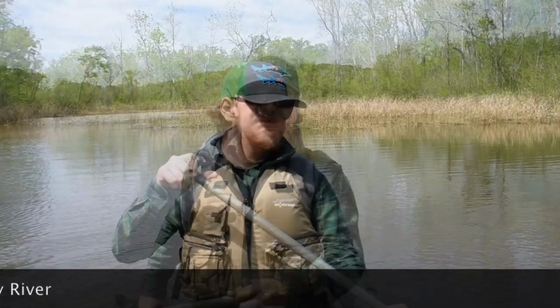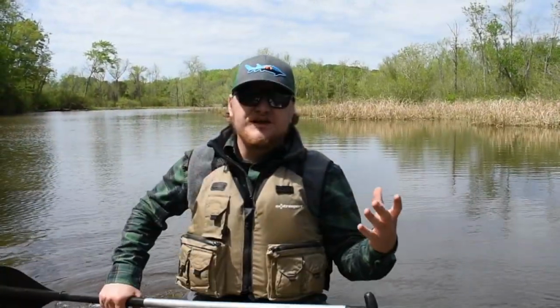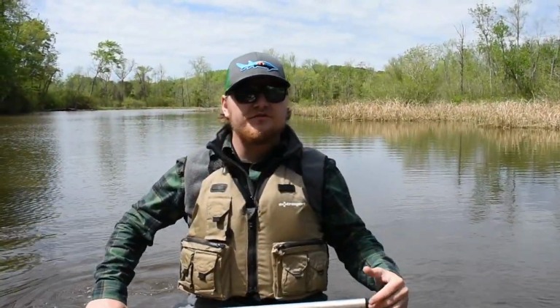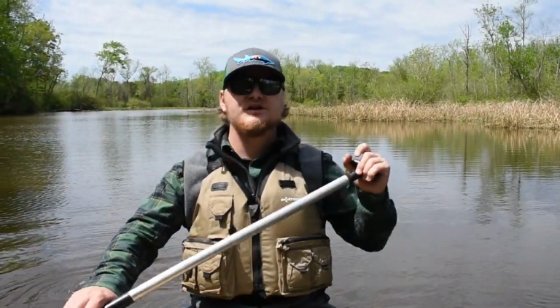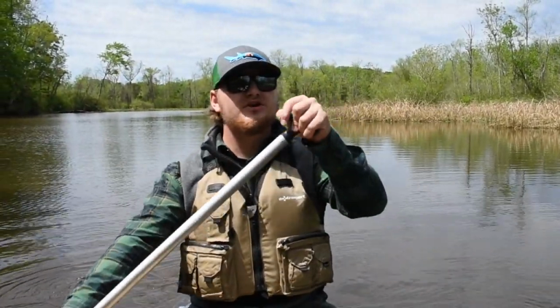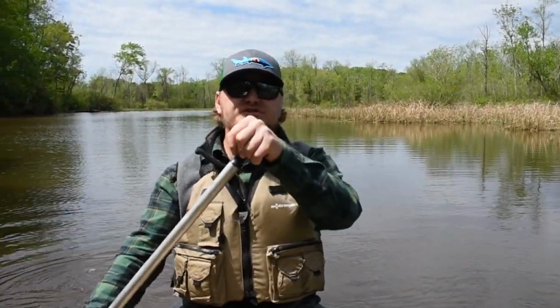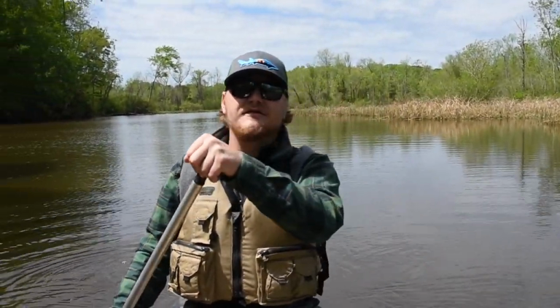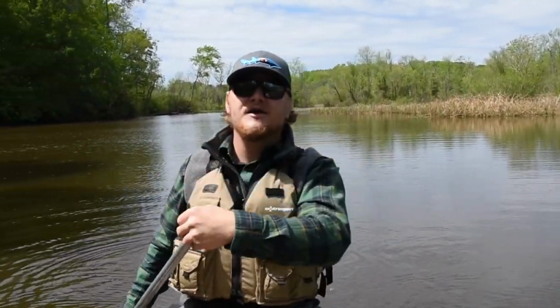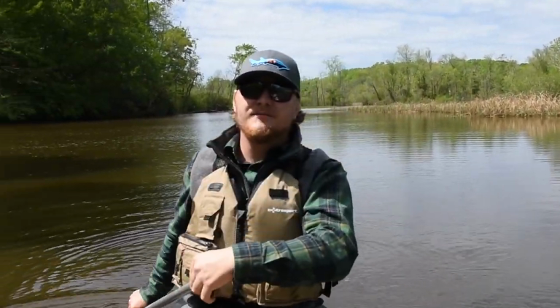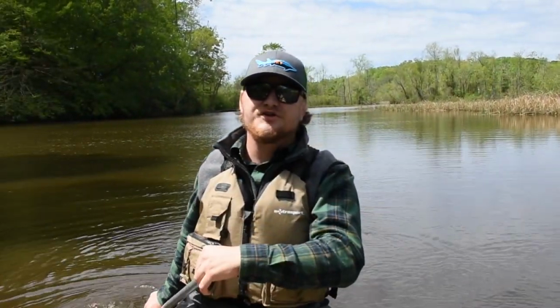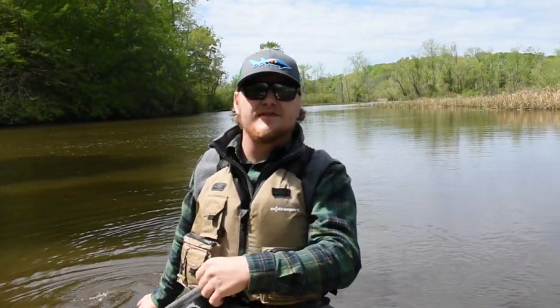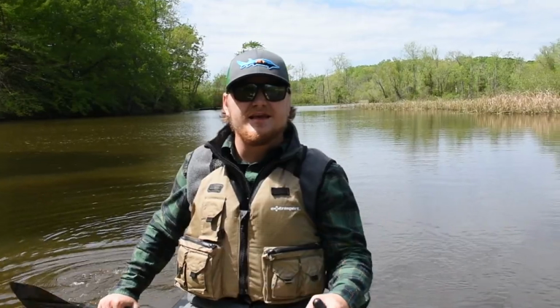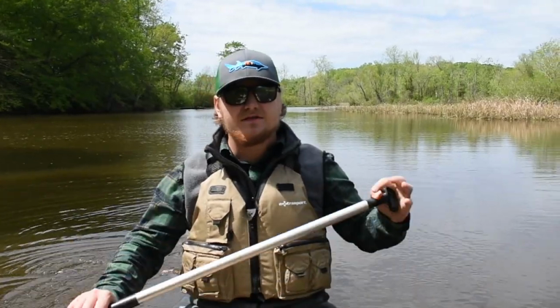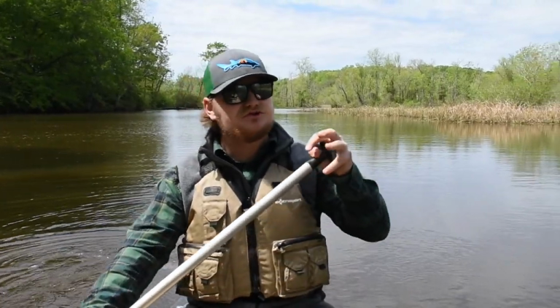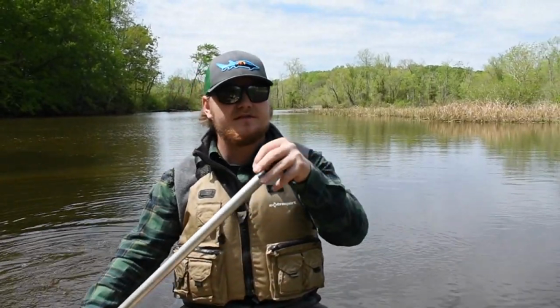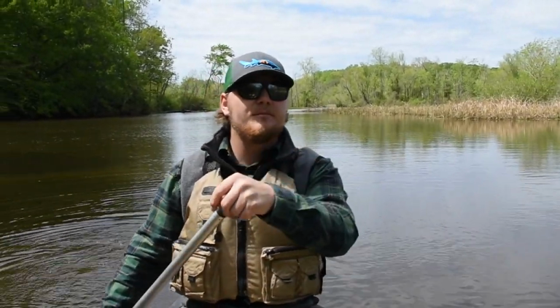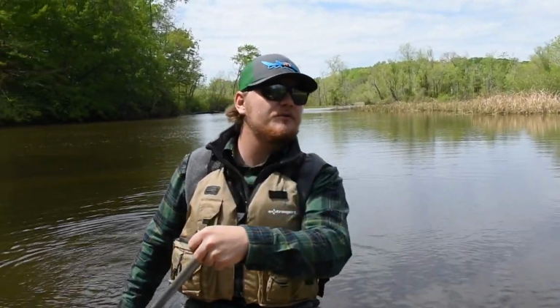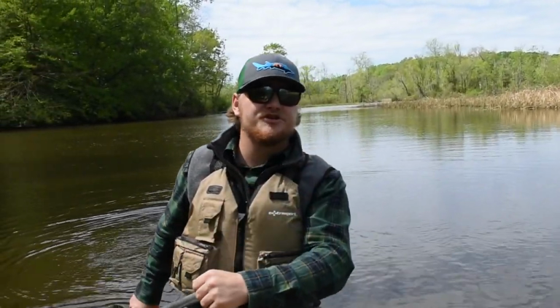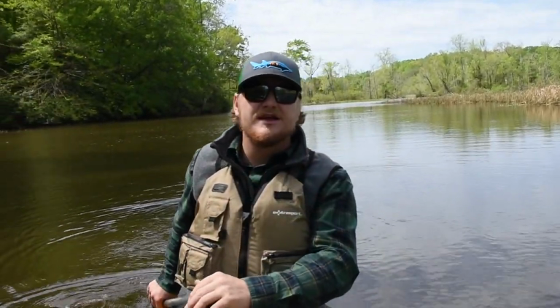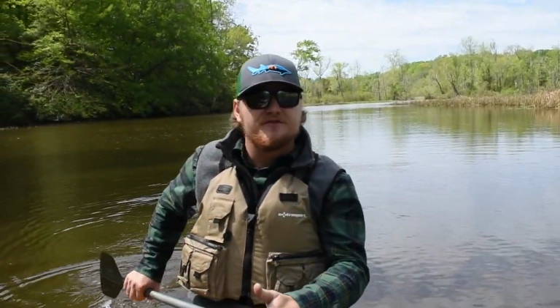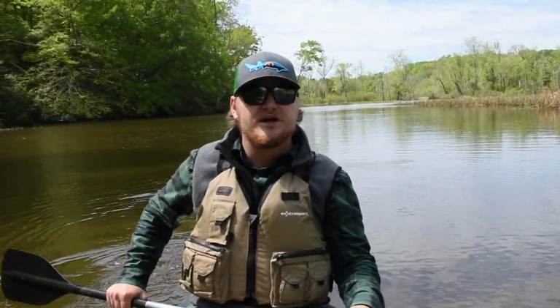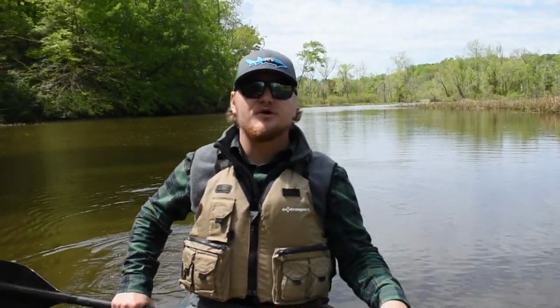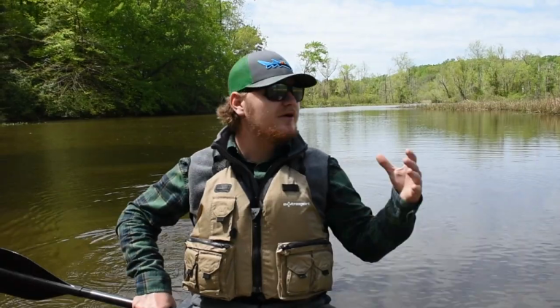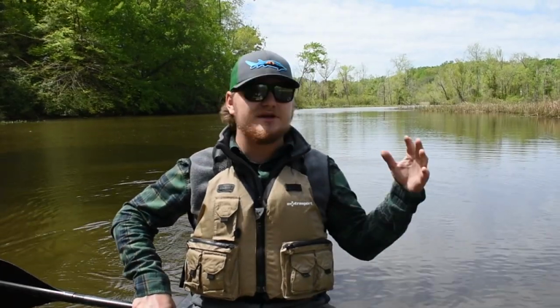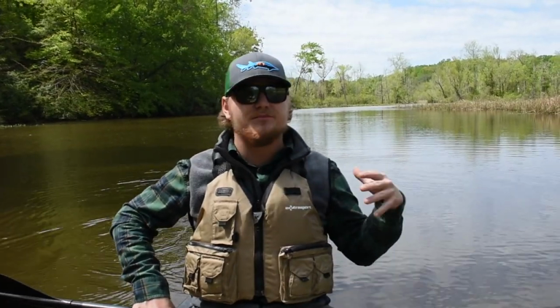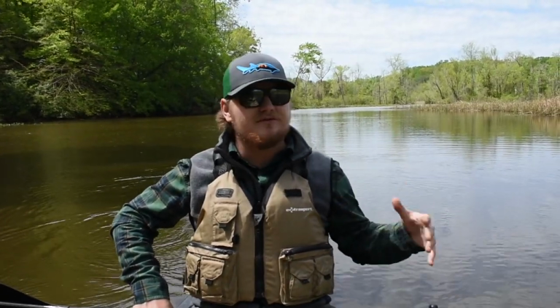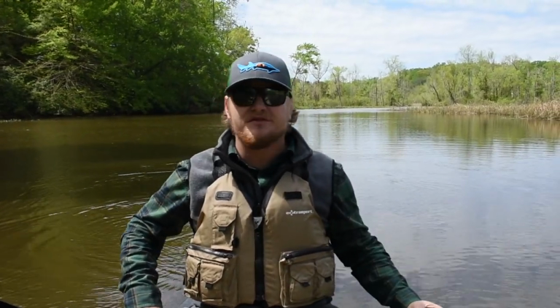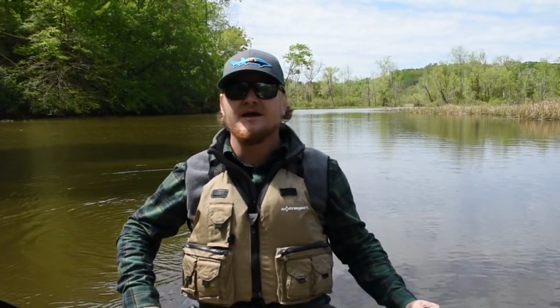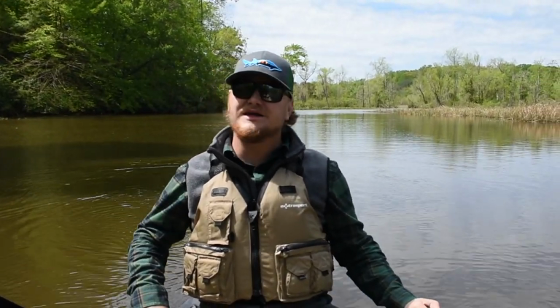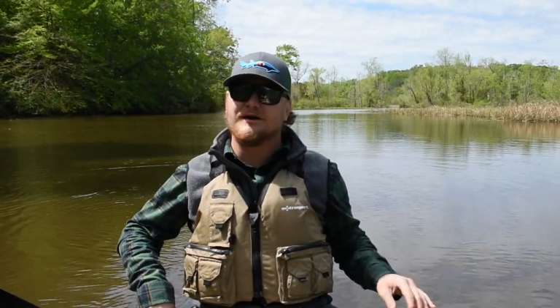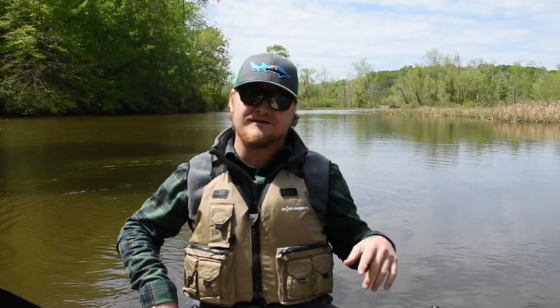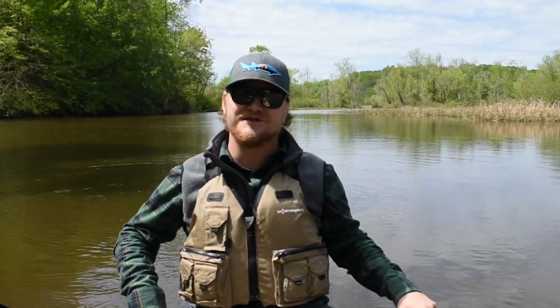Here at the James River Association we encourage you to get outside. We want to make sure that we're staying safe and practicing social distancing, but we also want to make sure that we're getting a breath of fresh air — going out and enjoying the James or one of its tributaries and making sure that we're connecting with nature.